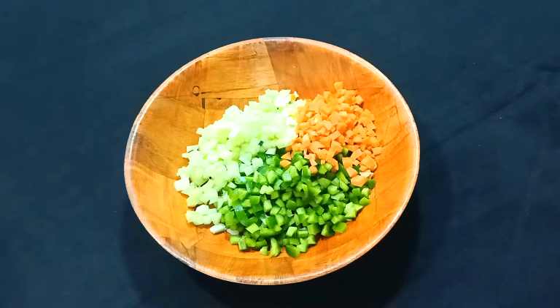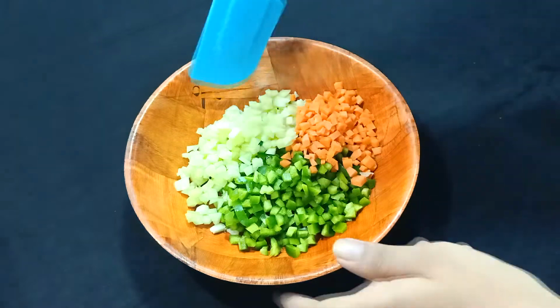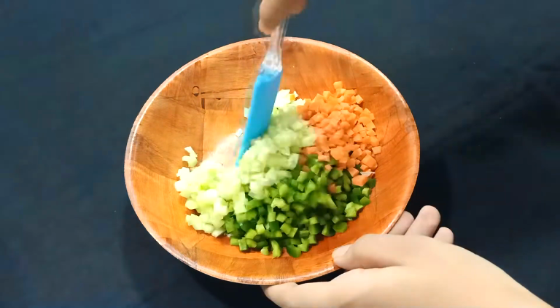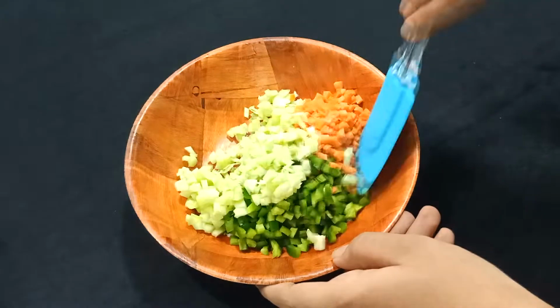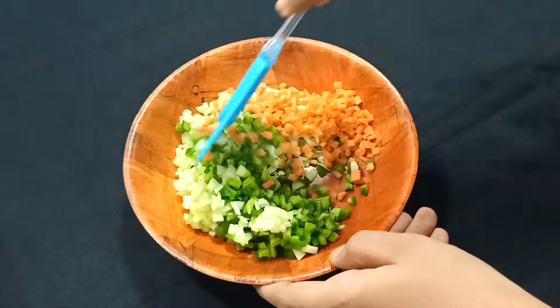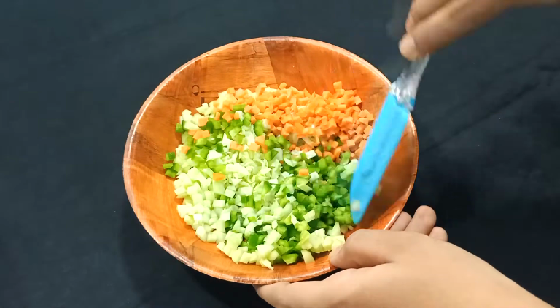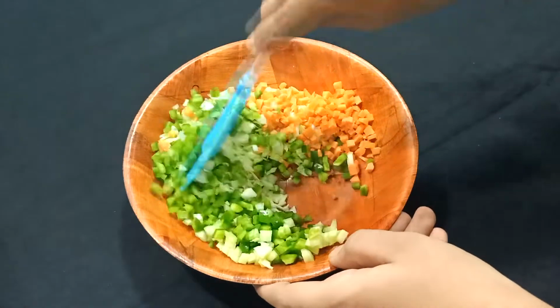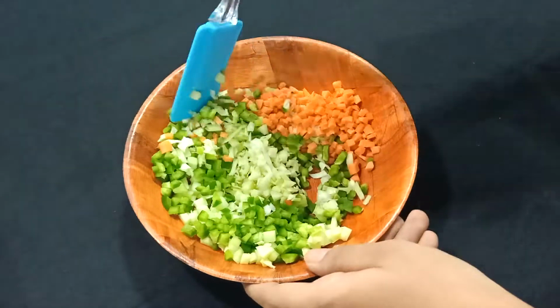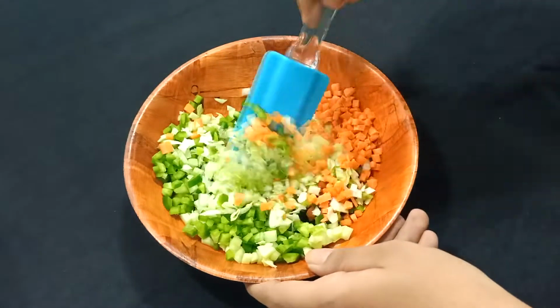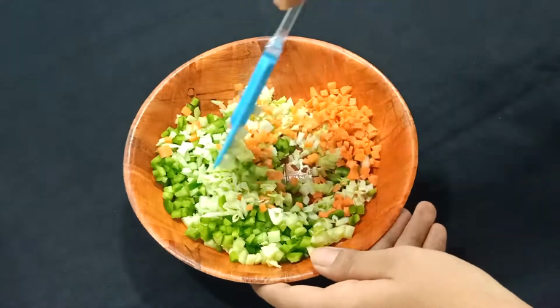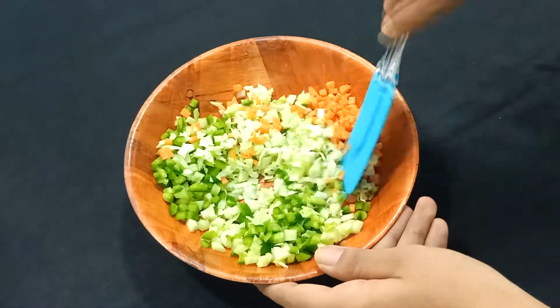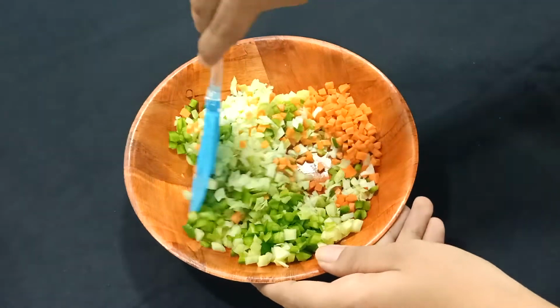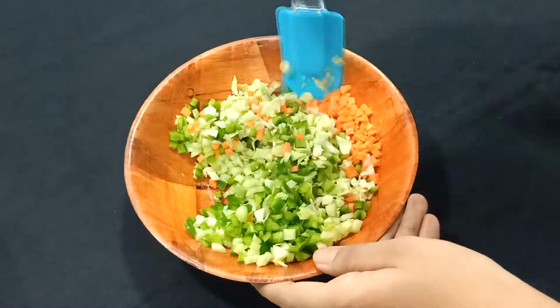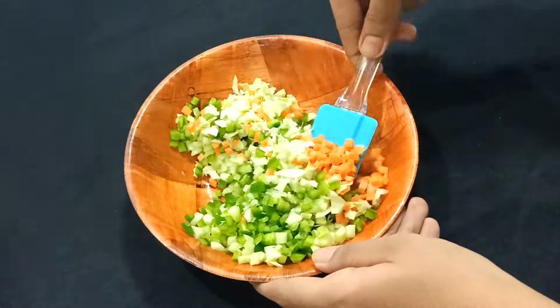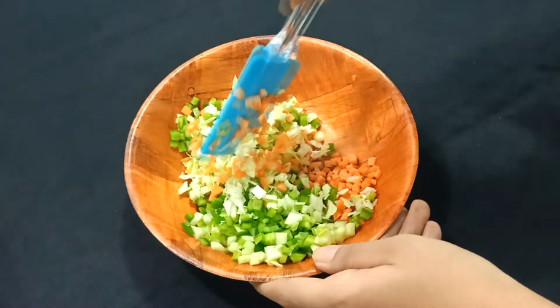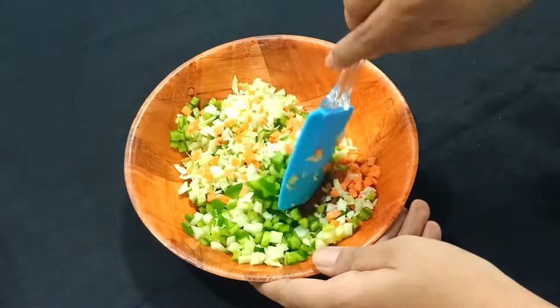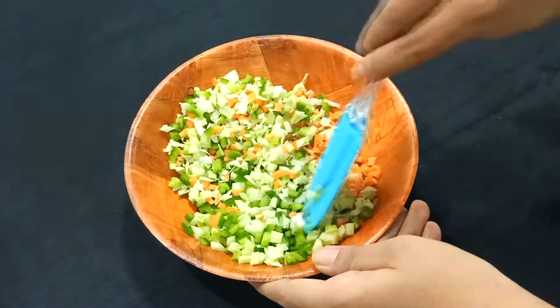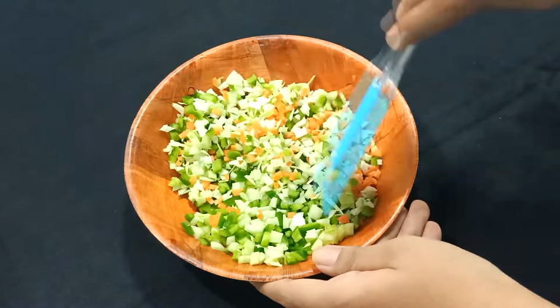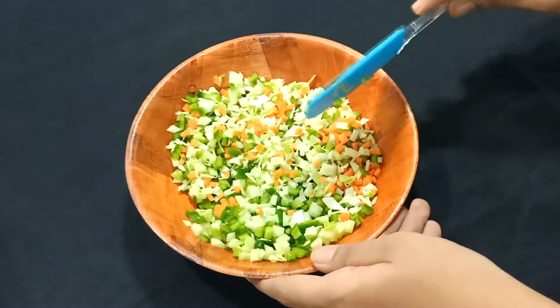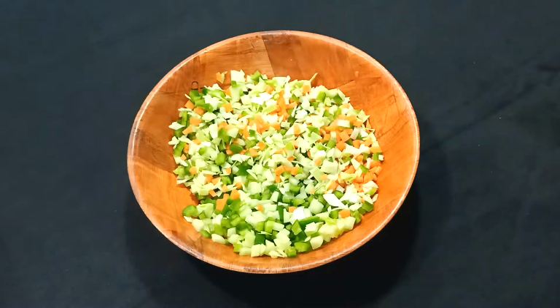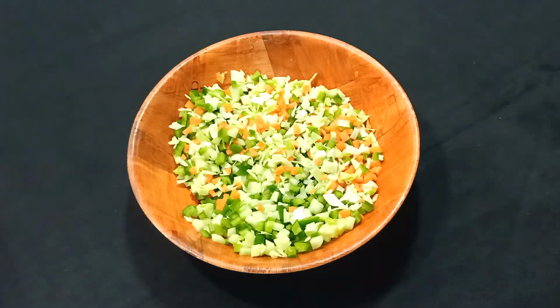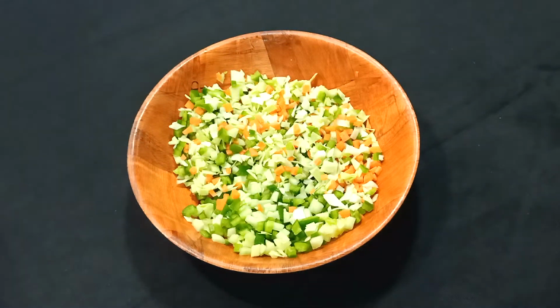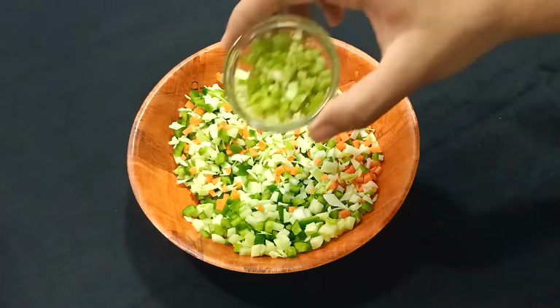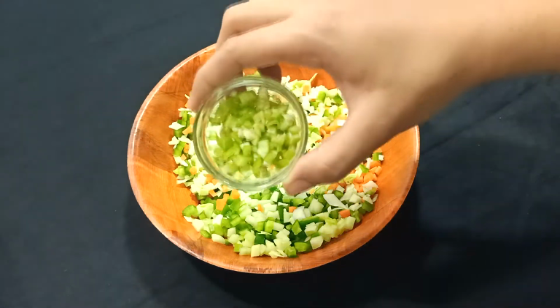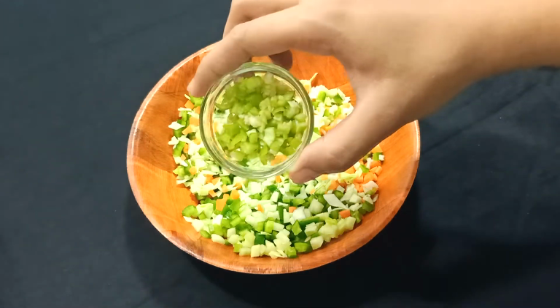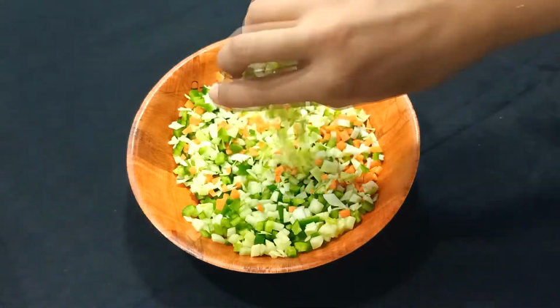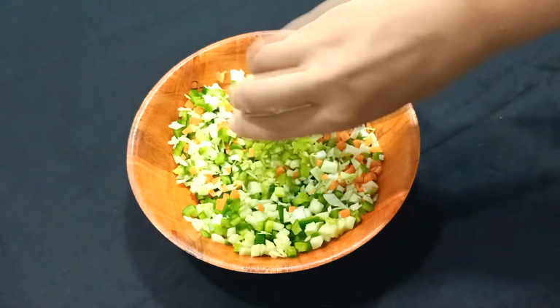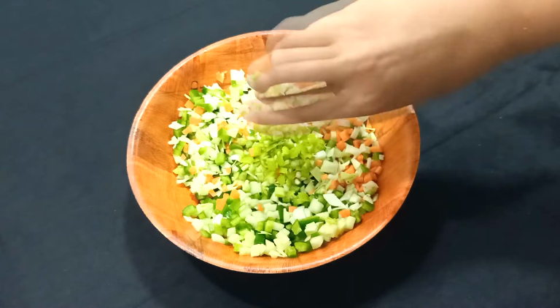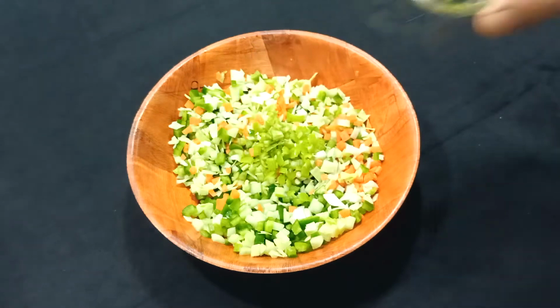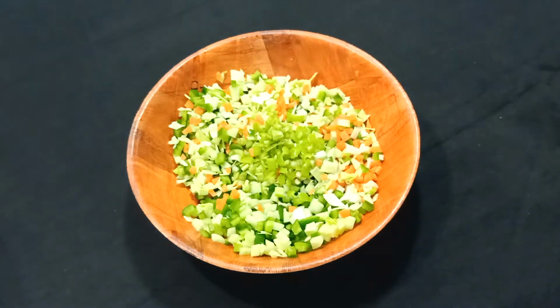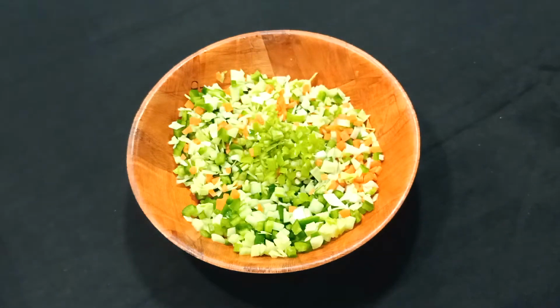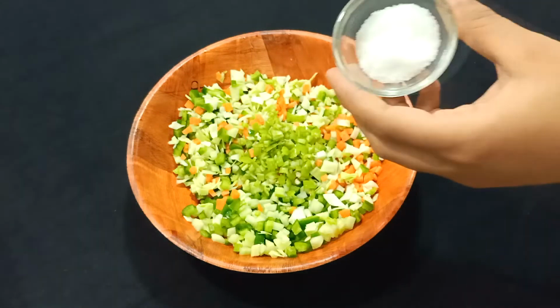We will mix these together first. If you want, you can add more vegetables. Now we will add 1 green chili, chopped.